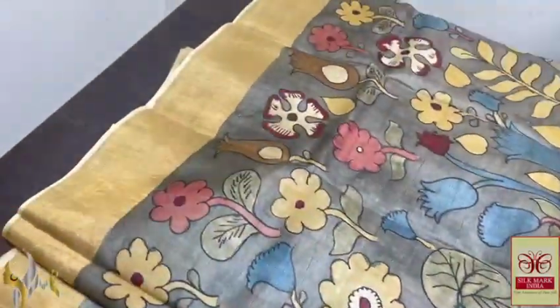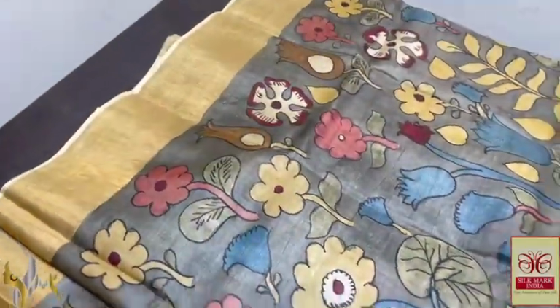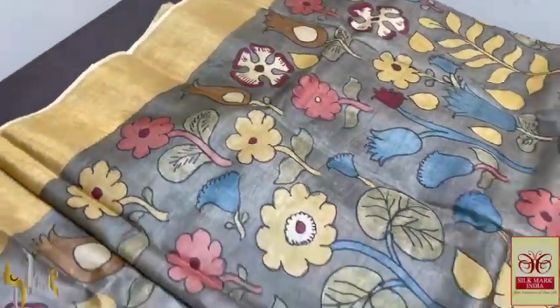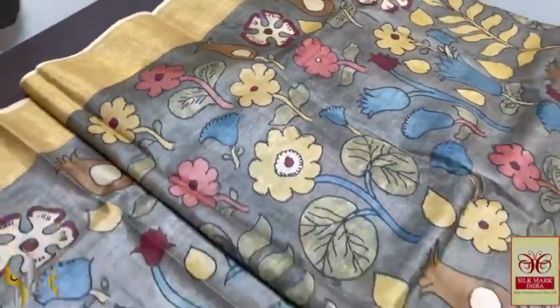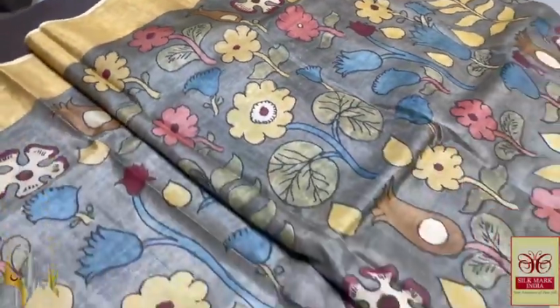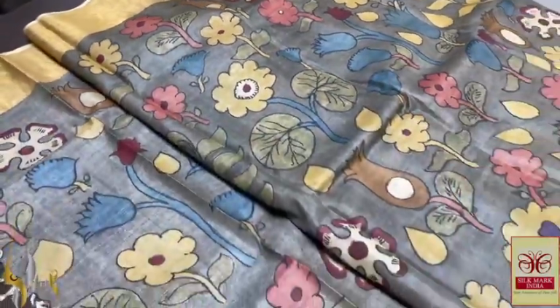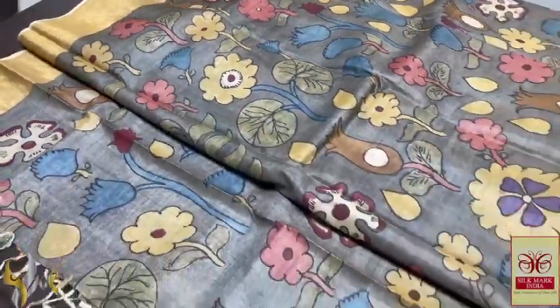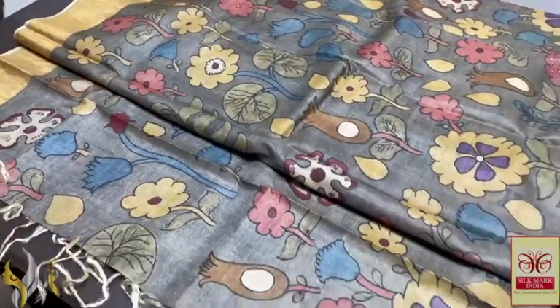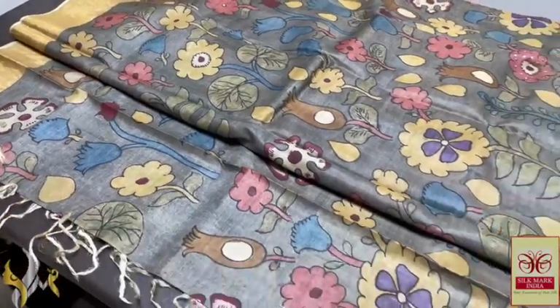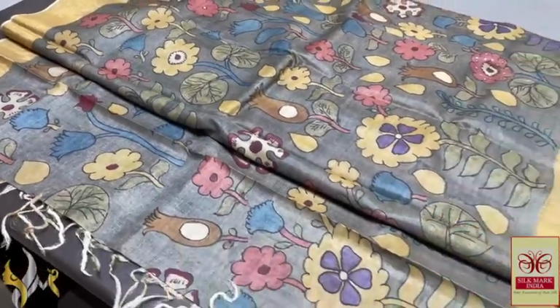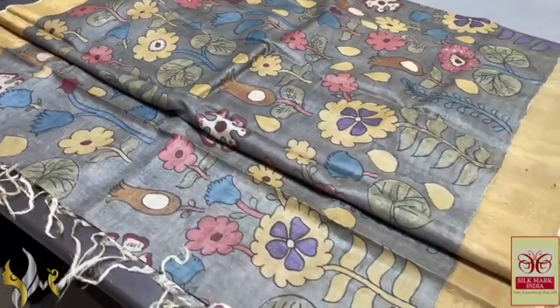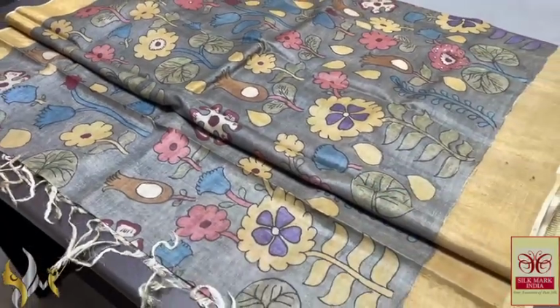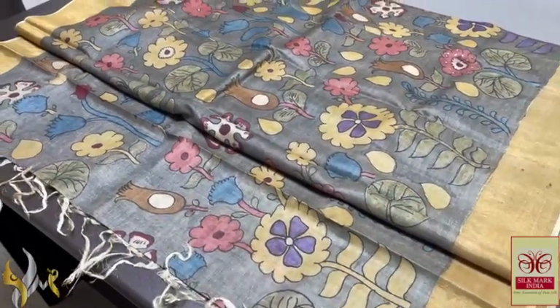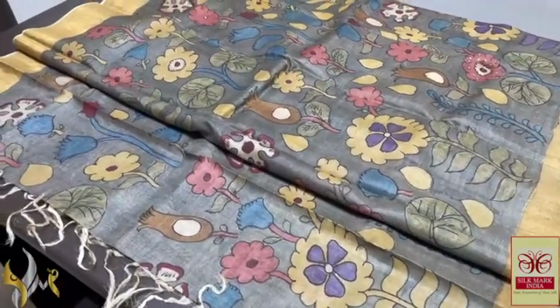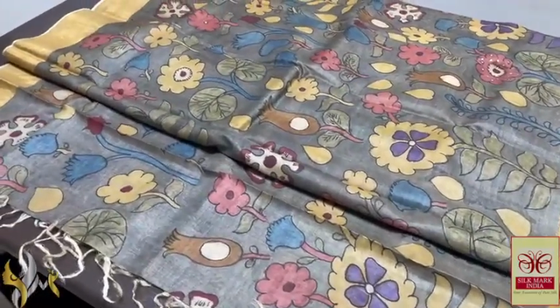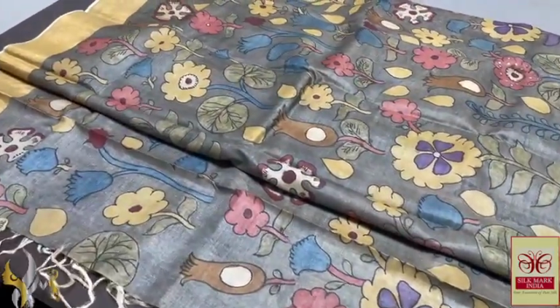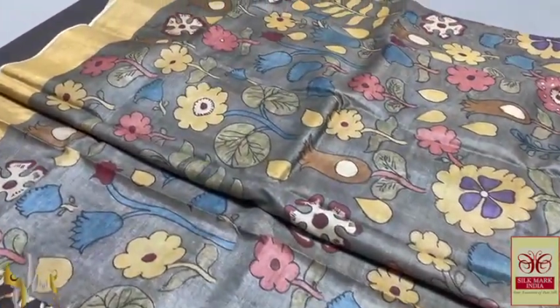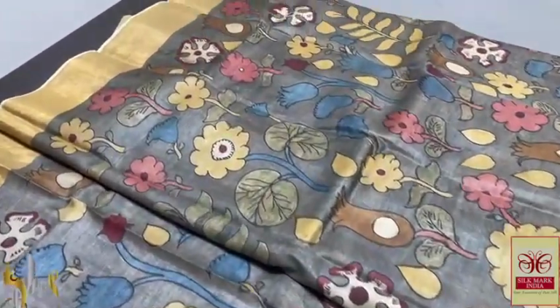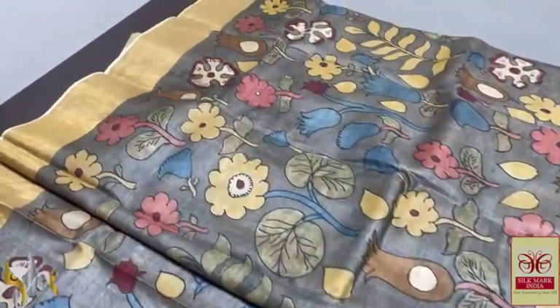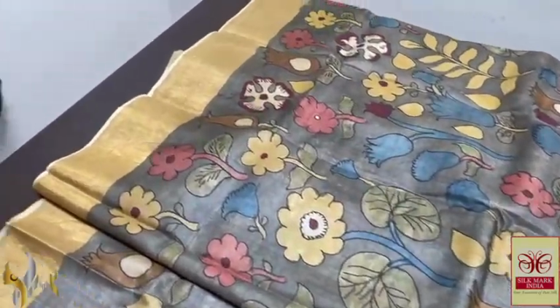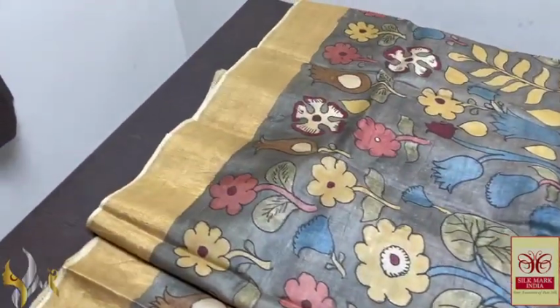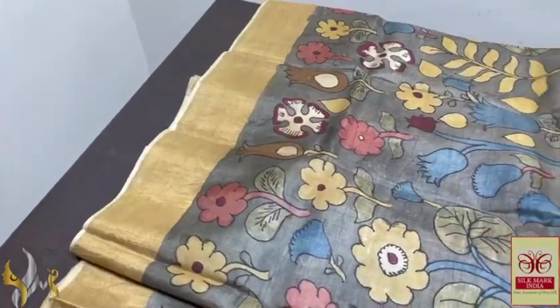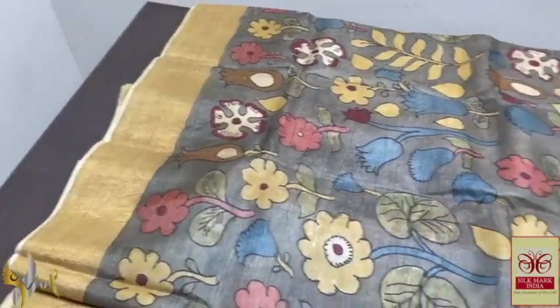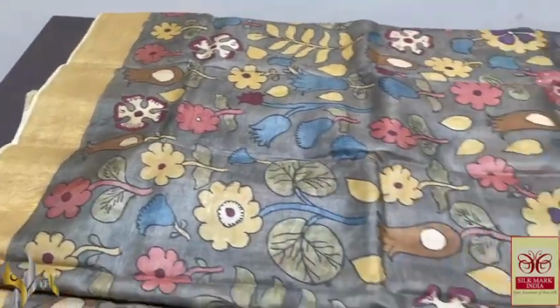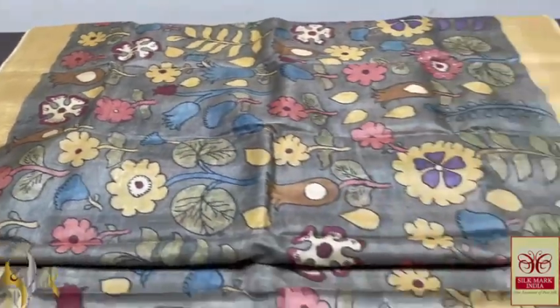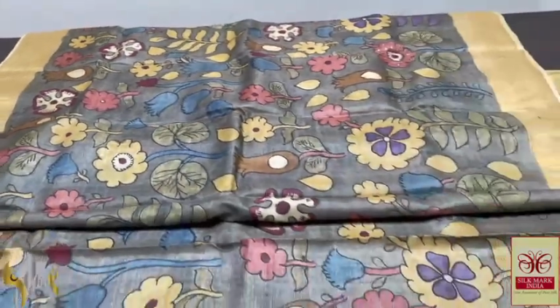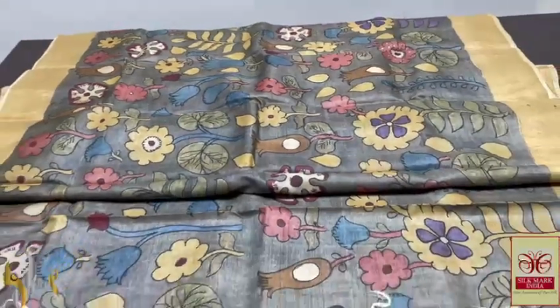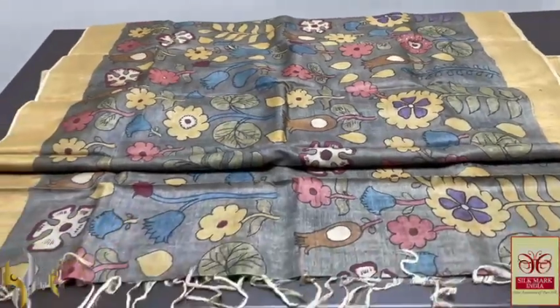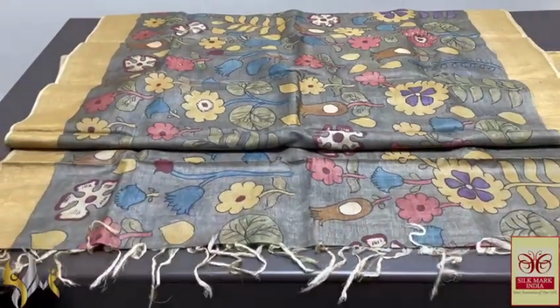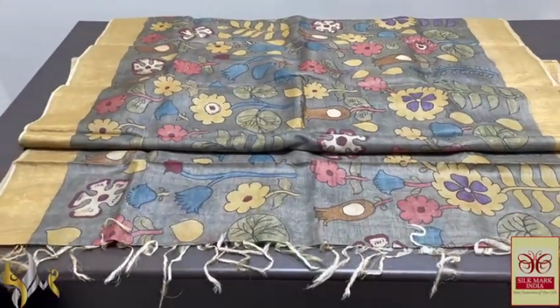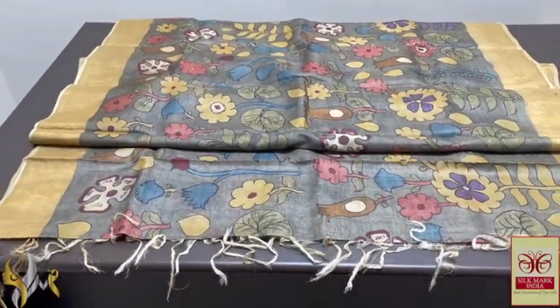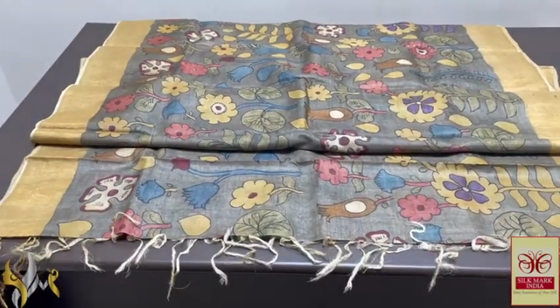Completely natural vegetable colors are used here — an organic sari, a pure form of Pen Kalam Kari, handwritten and hand painted using natural vegetable dyes on pure Tasa by Tasa Silk. It comes with authentic Silk Mark. Thank you.